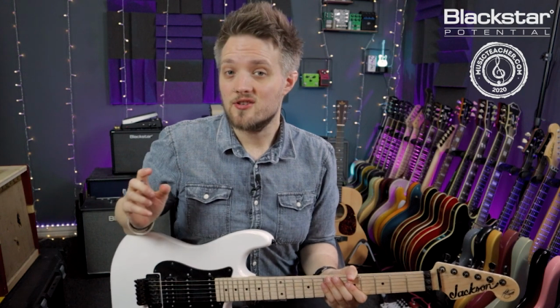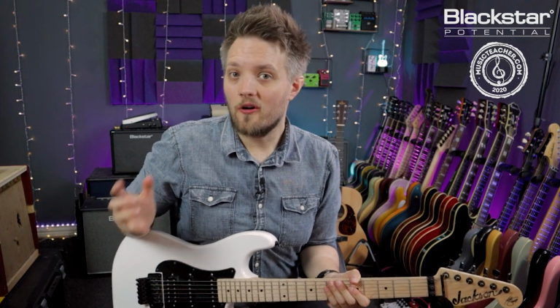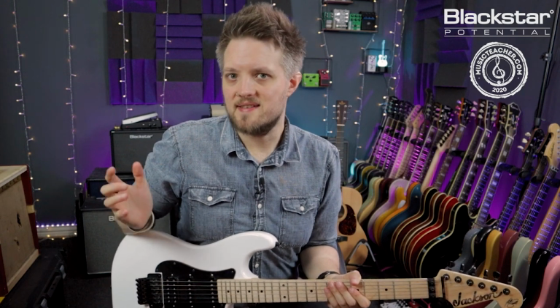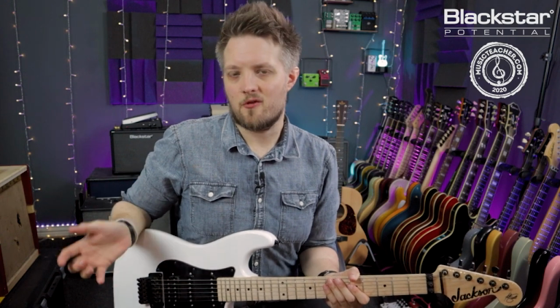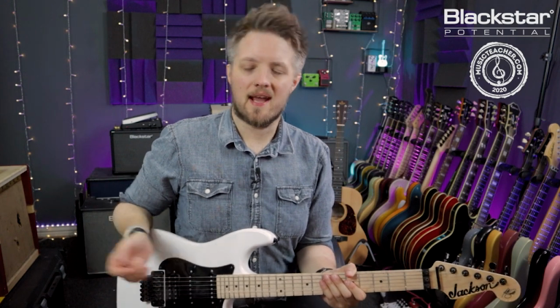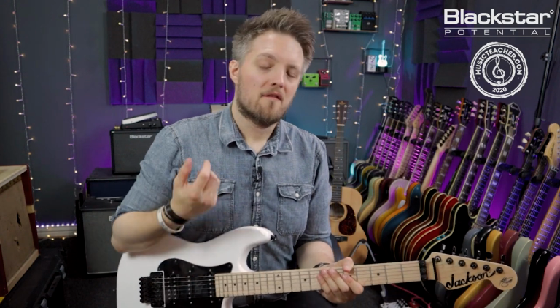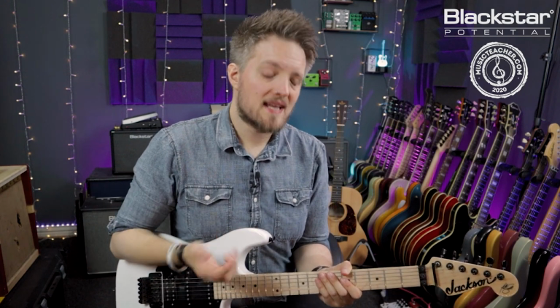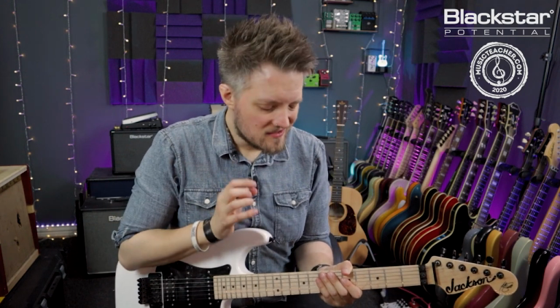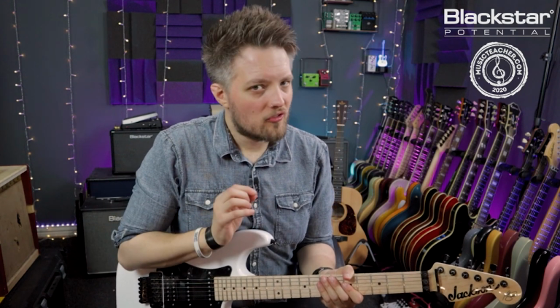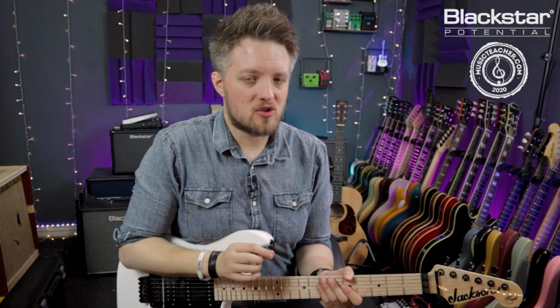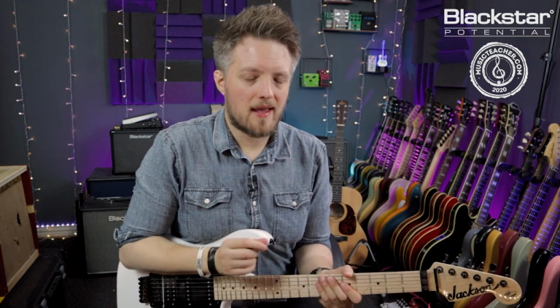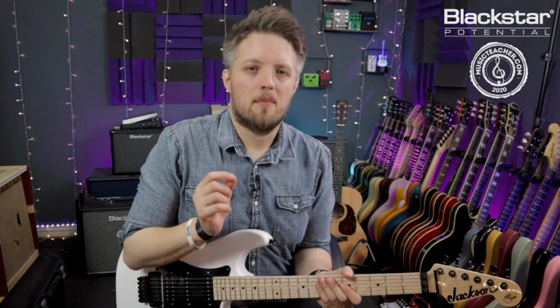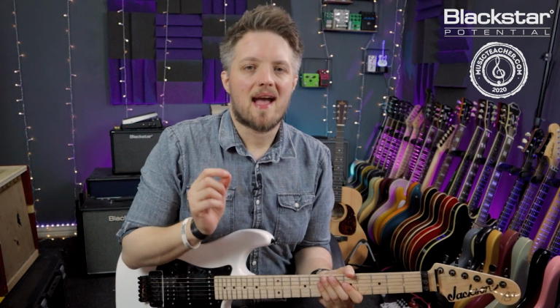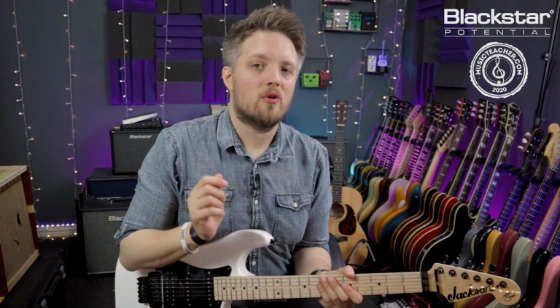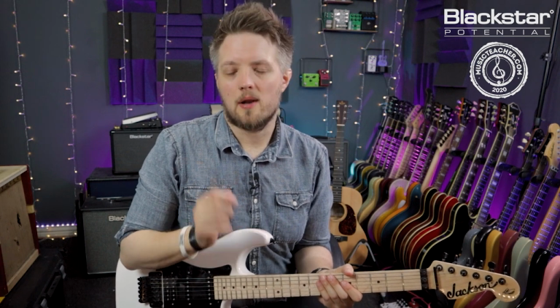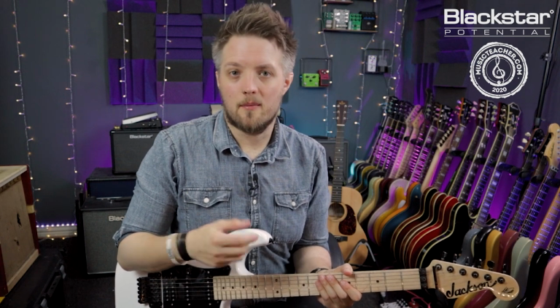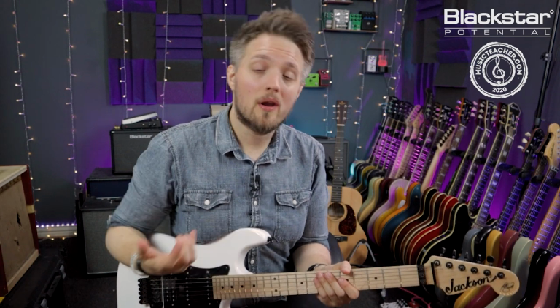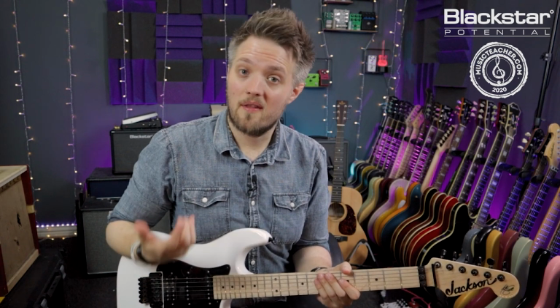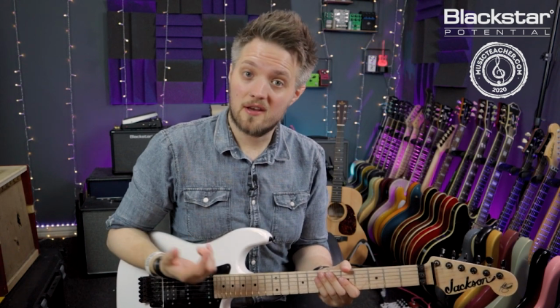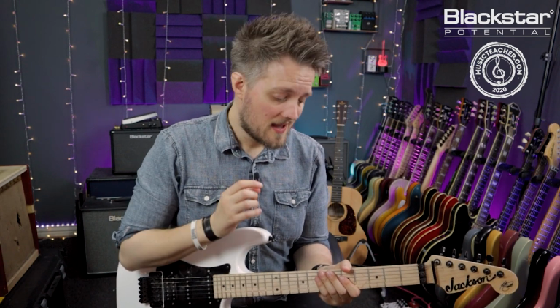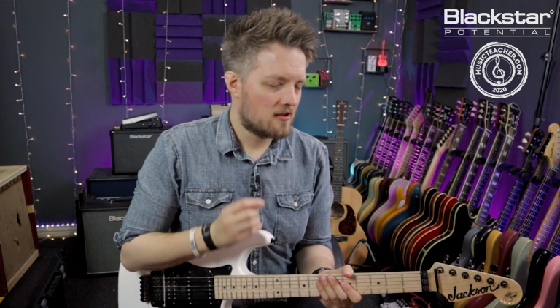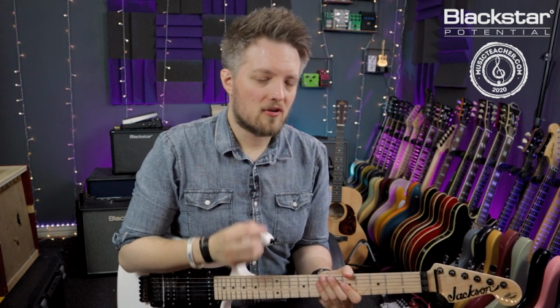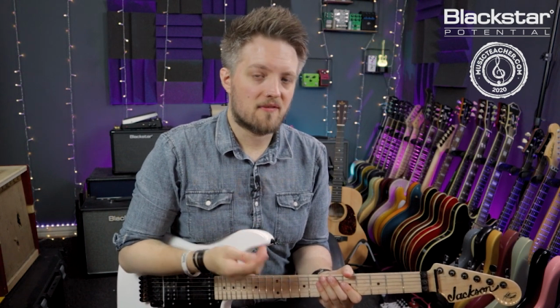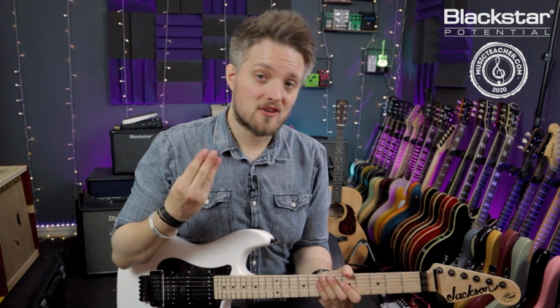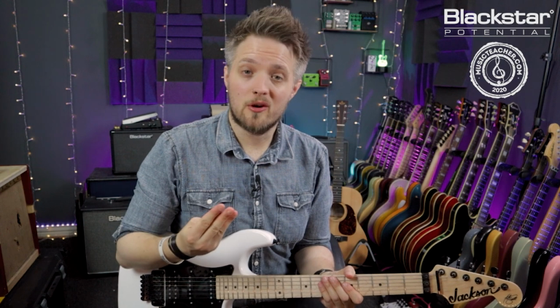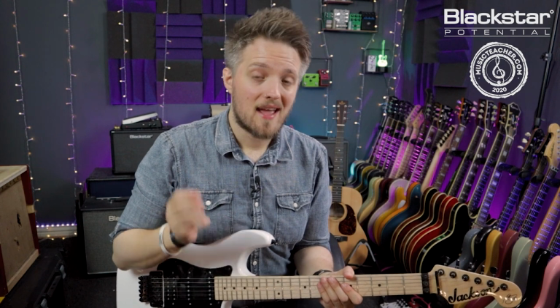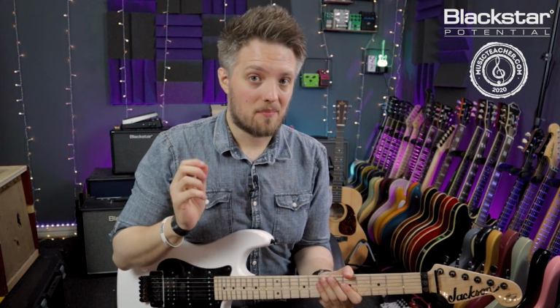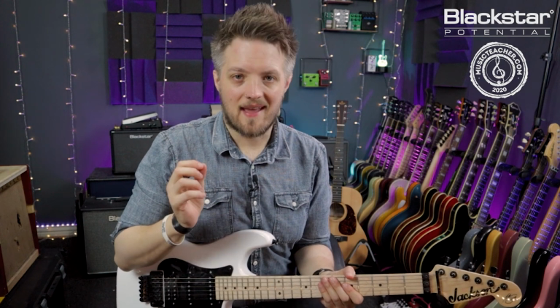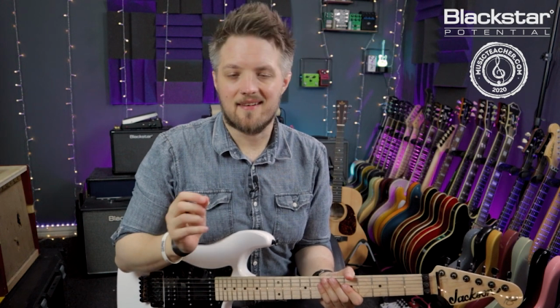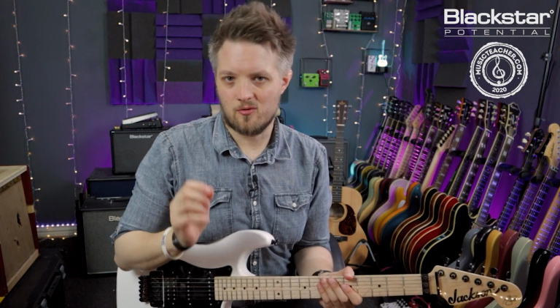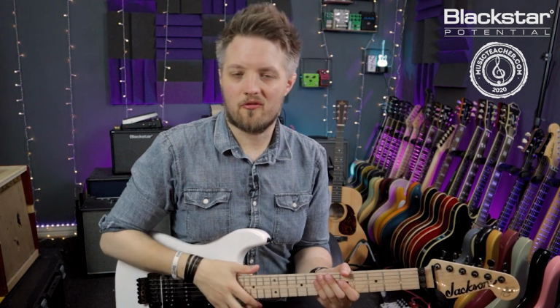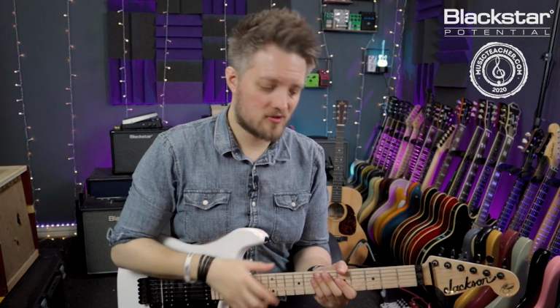So what is phrasing? Phrasing is not the notes you play but it's how you play them. The whole idea in this video is we're going to look at the concept of taking just four notes and playing a guitar solo with those four notes.